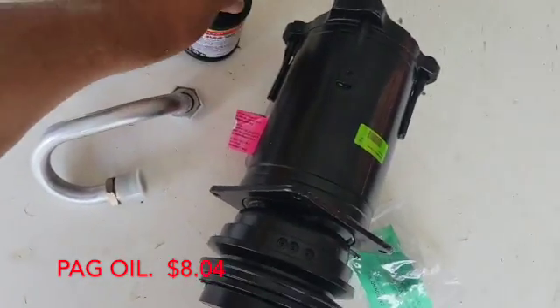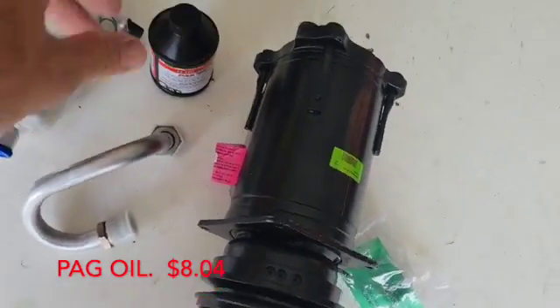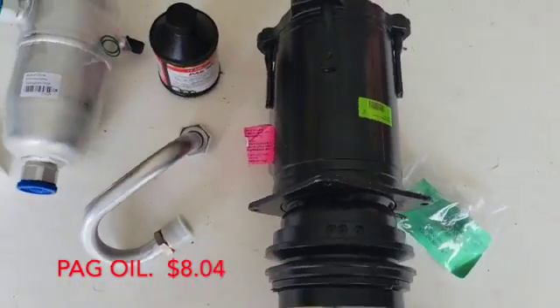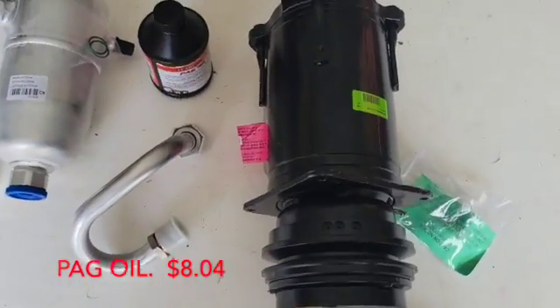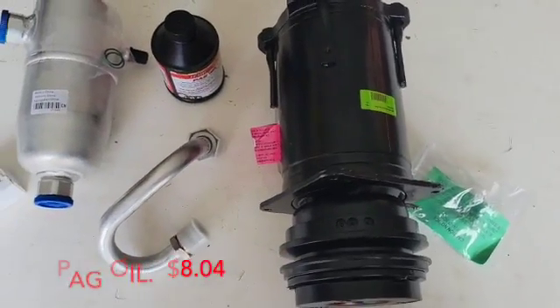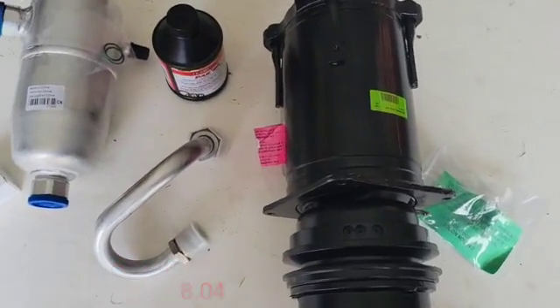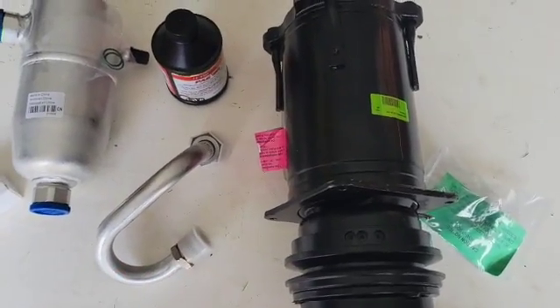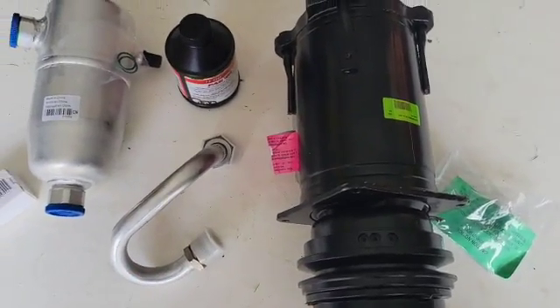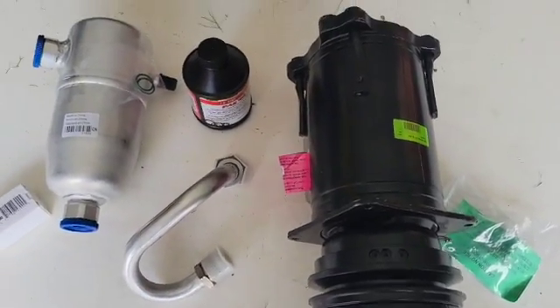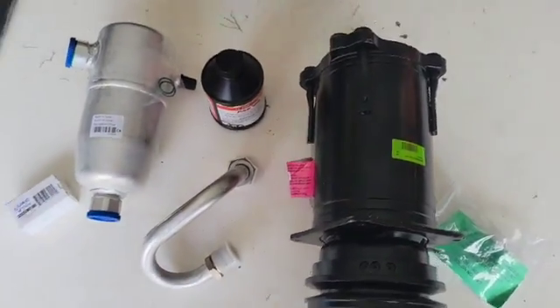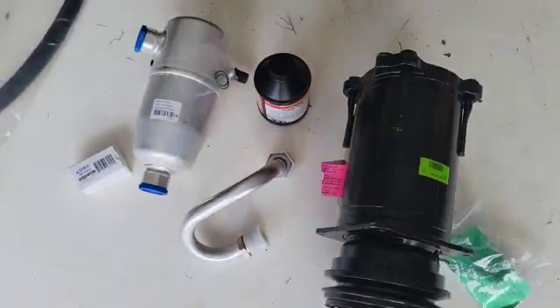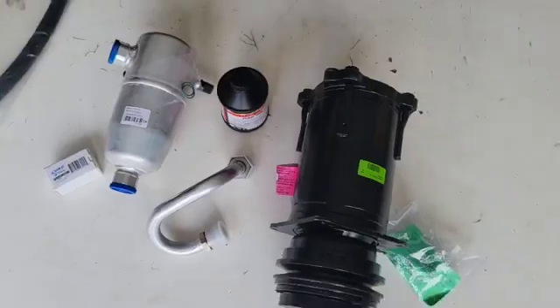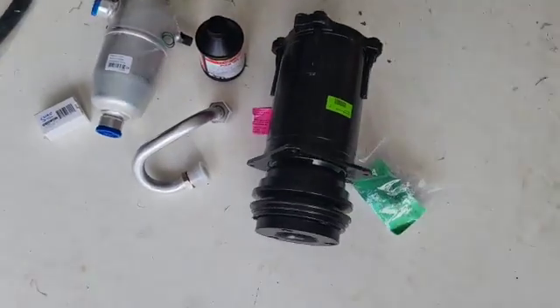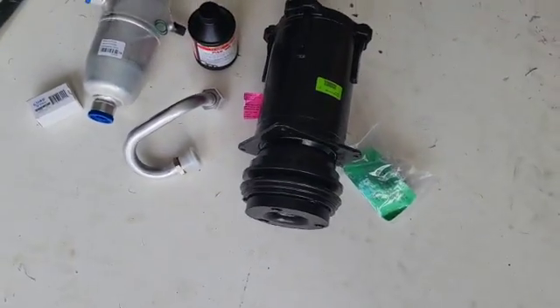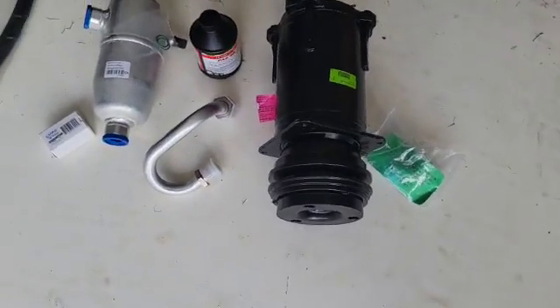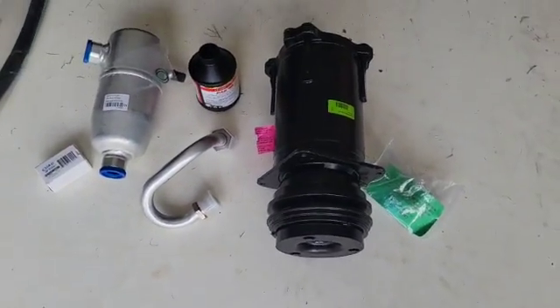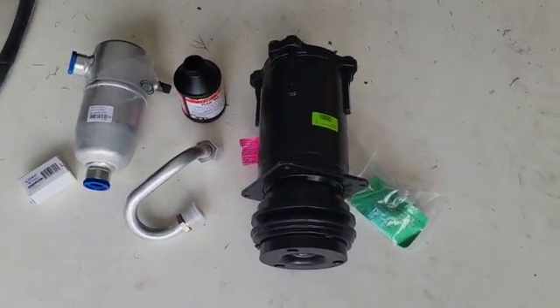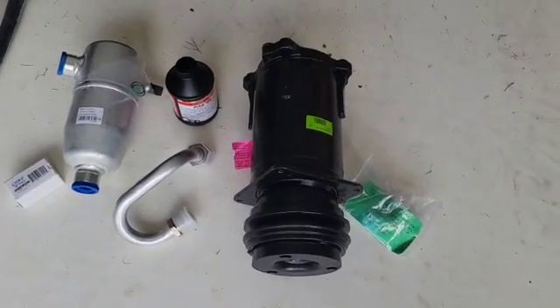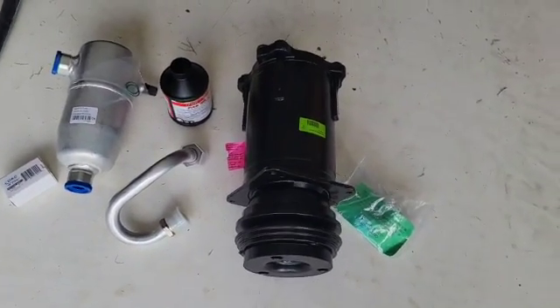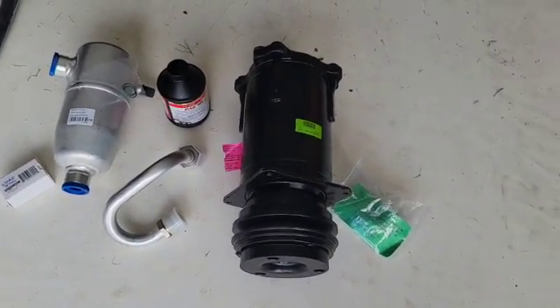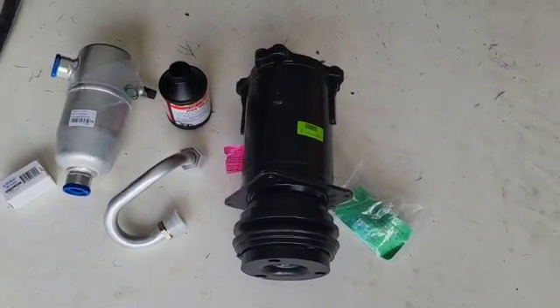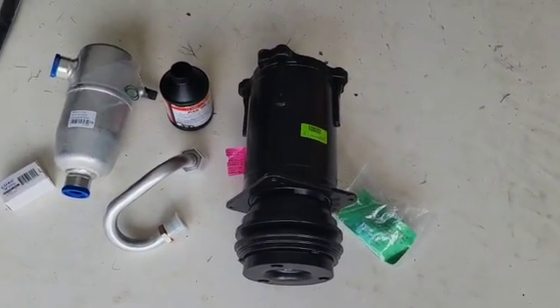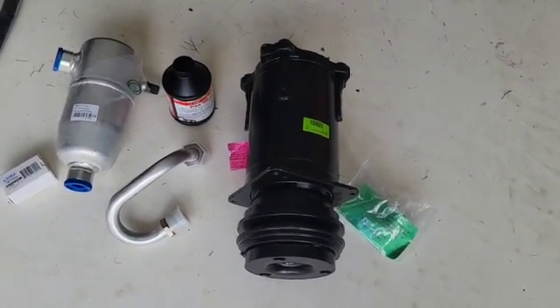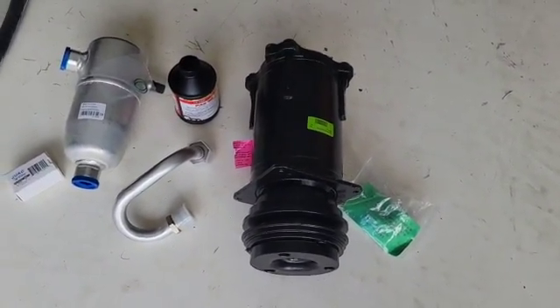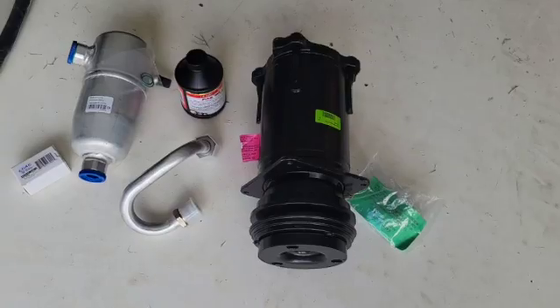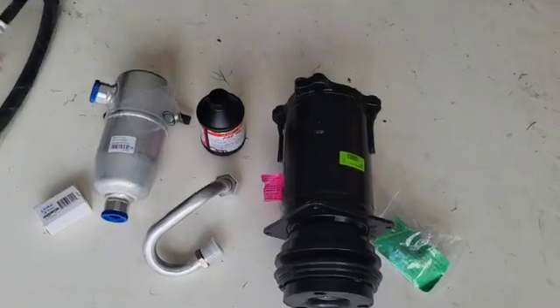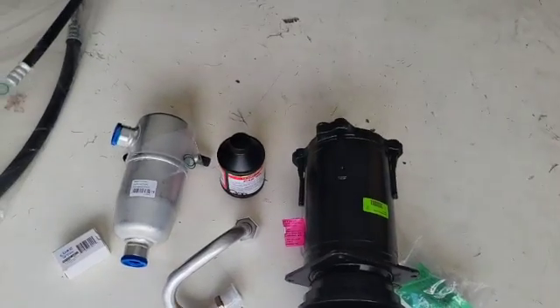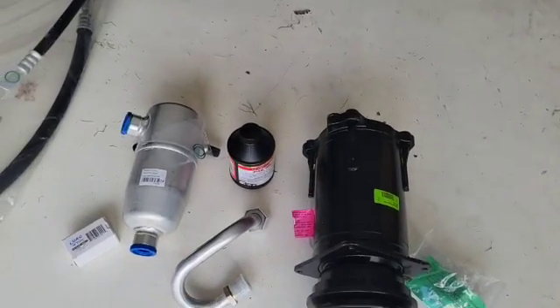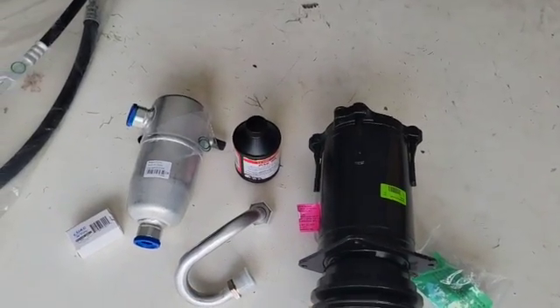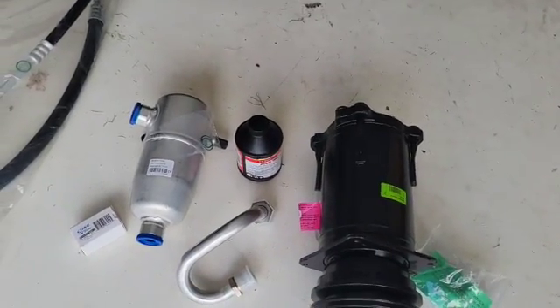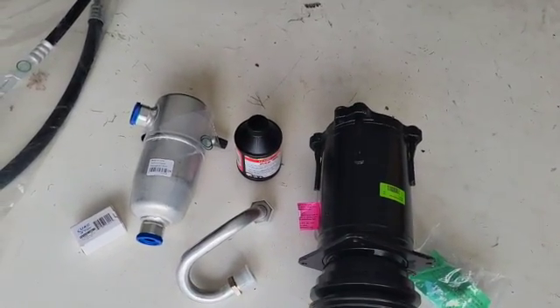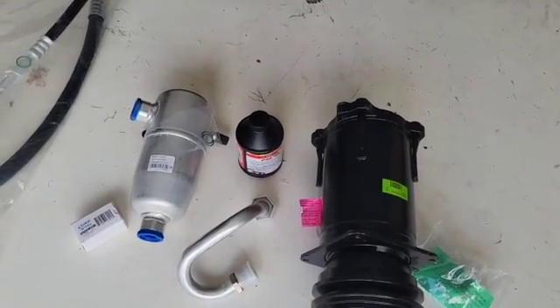Looking up the reviews of this compressor — it's an AC Delco — people are complaining that it didn't last long. Well, it doesn't come with oil. So make sure you buy your PAG oil for 134A.